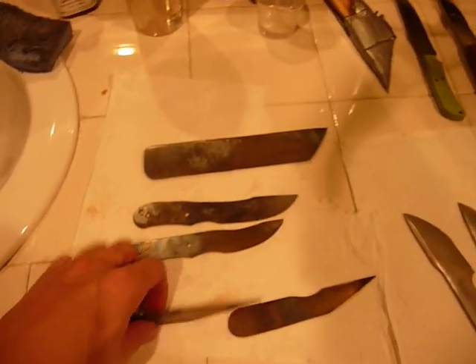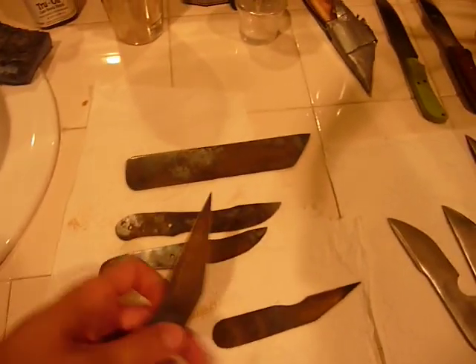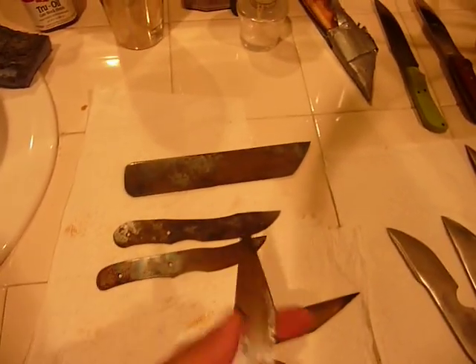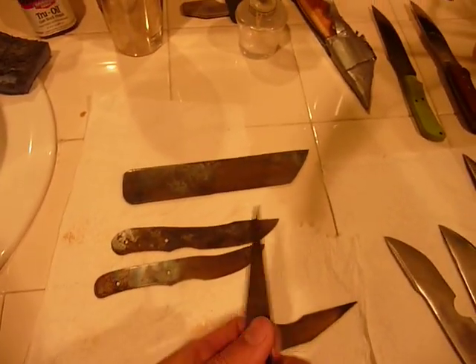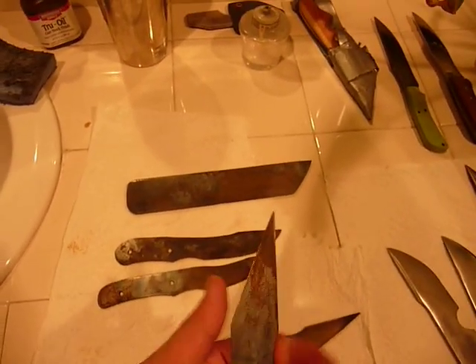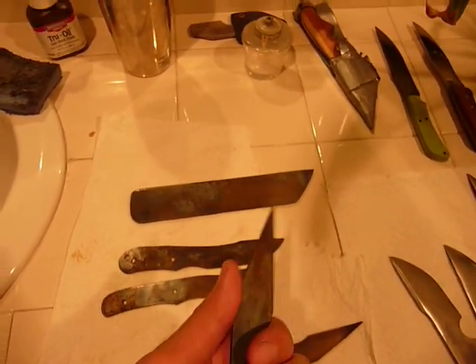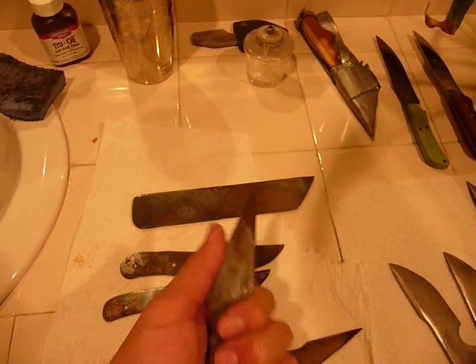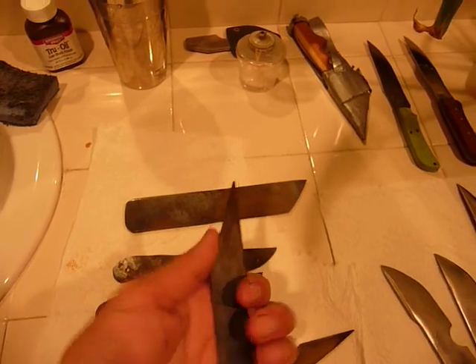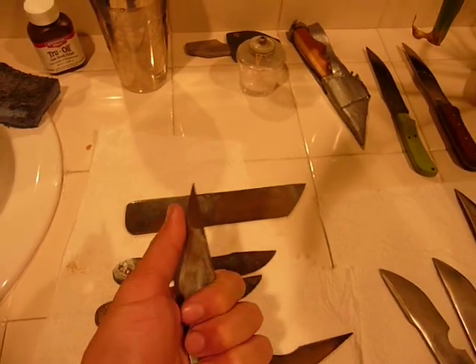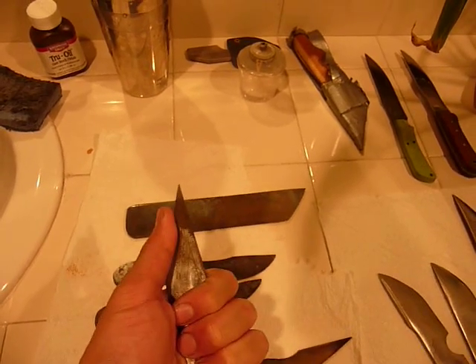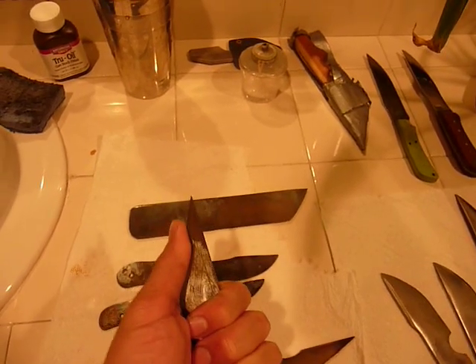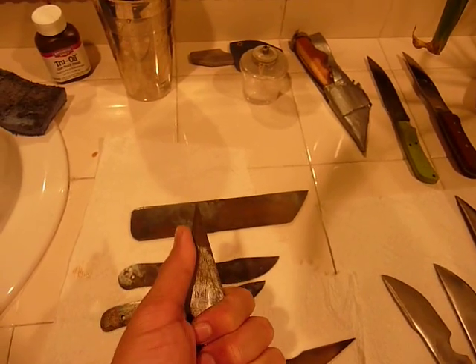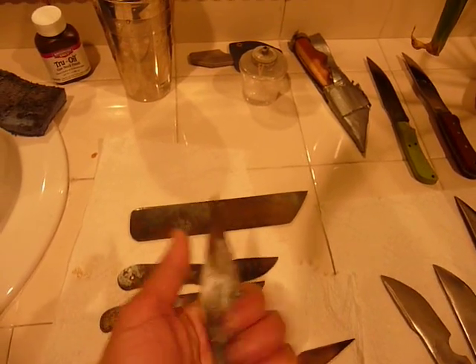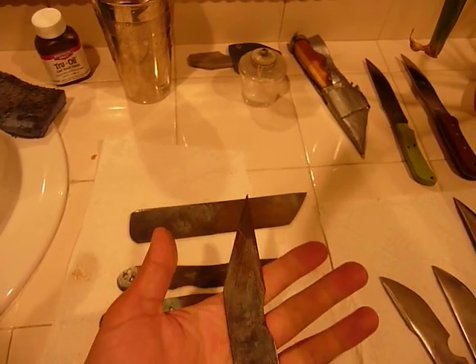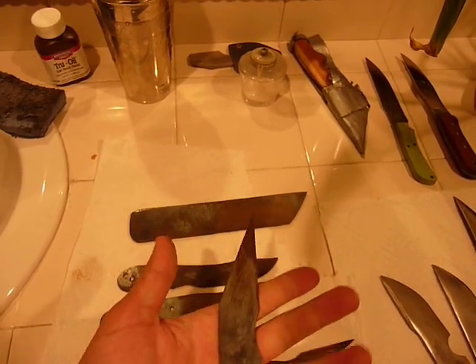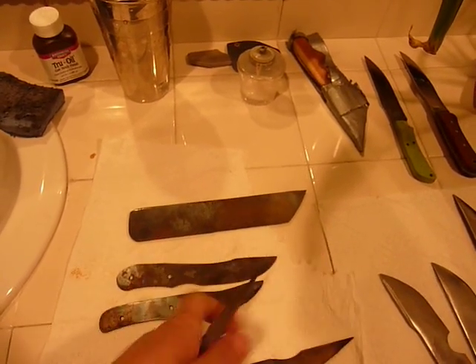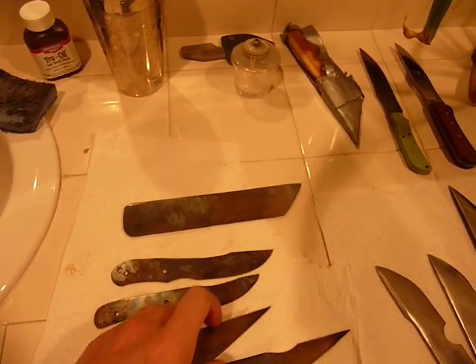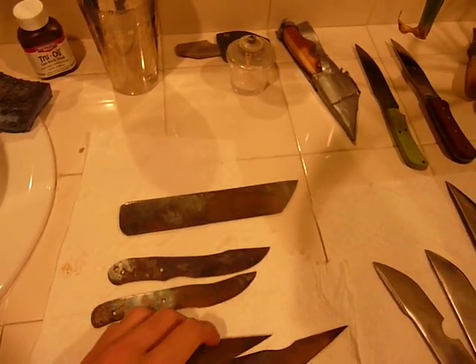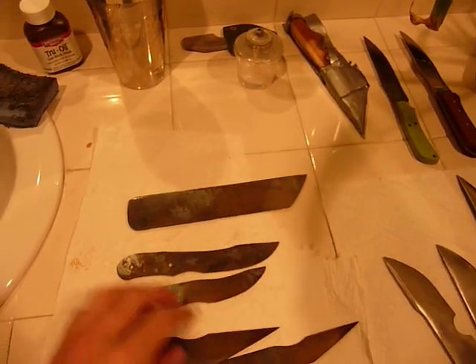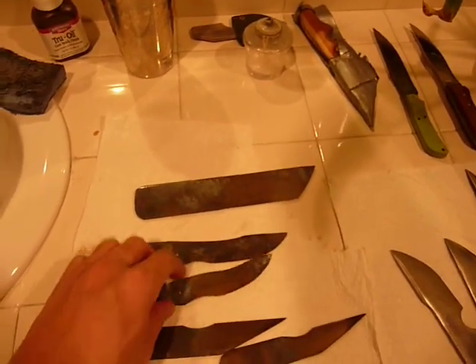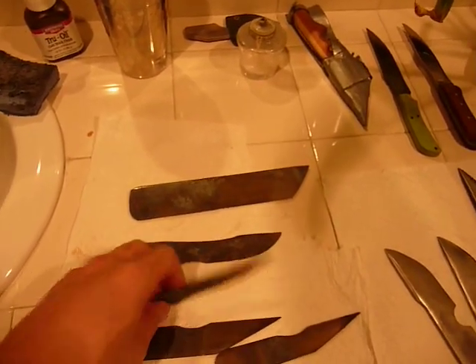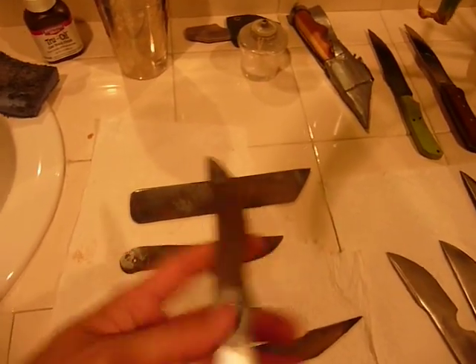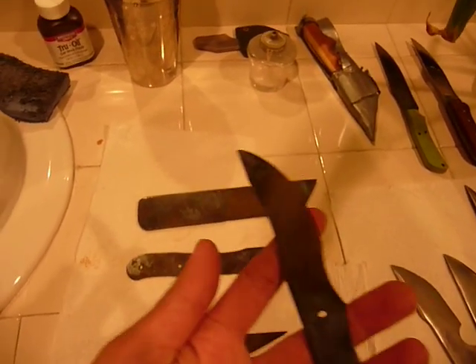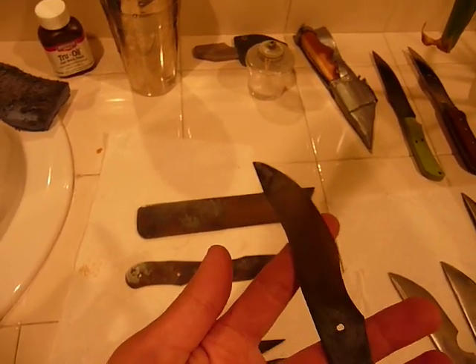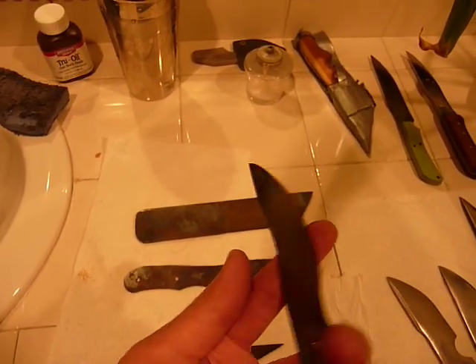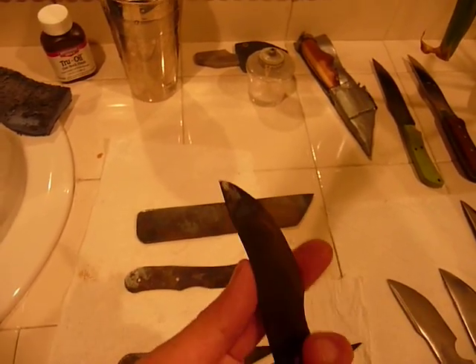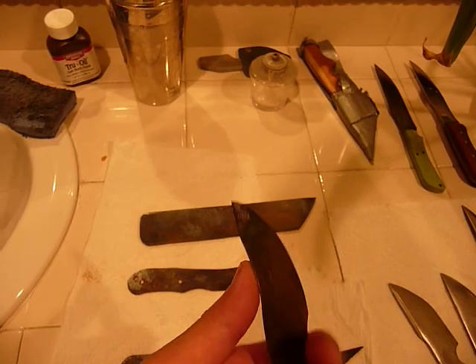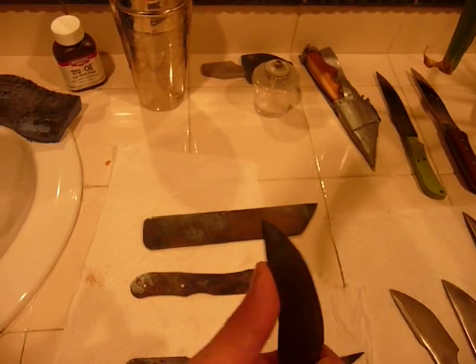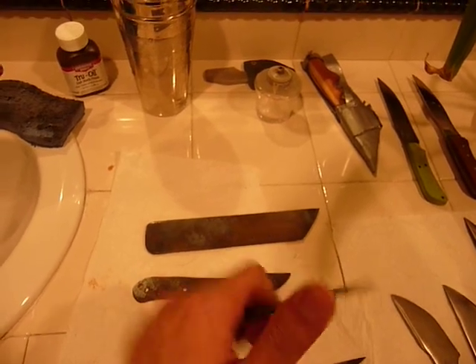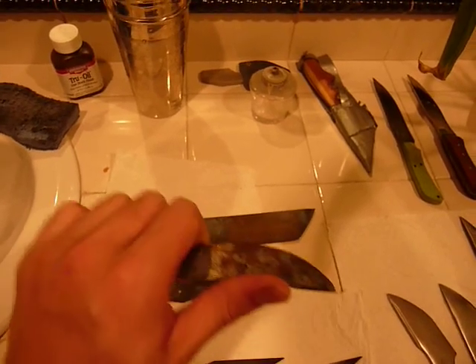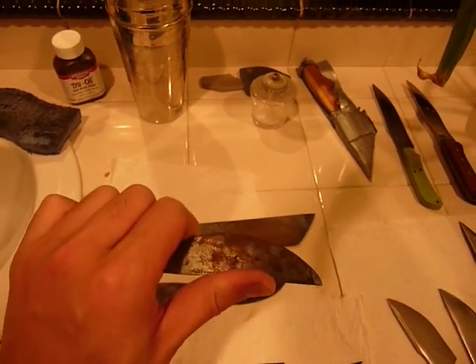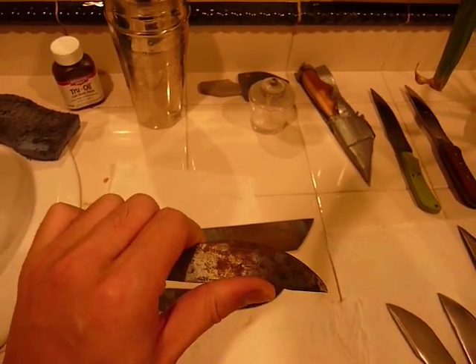These are probably going to be neck knives of some kind. And these are more of a slicing design.